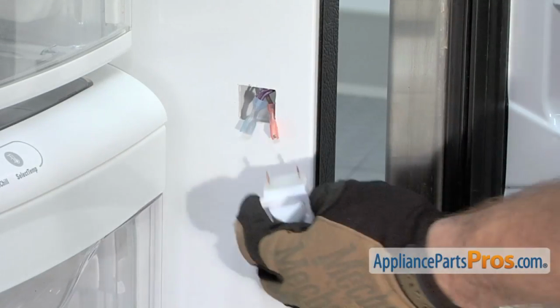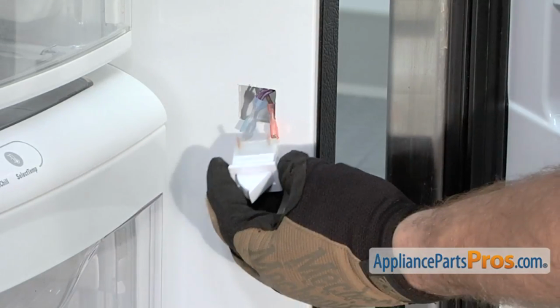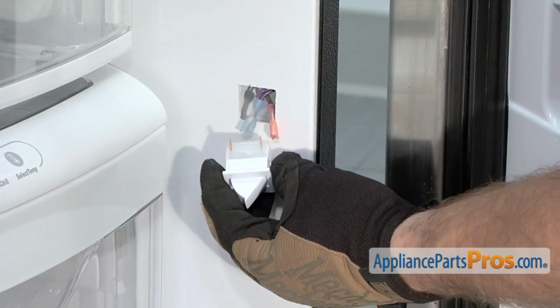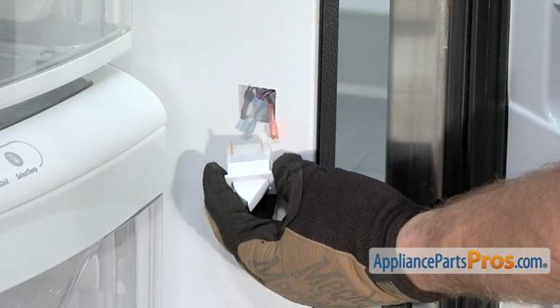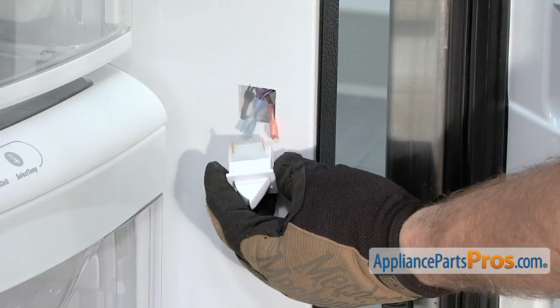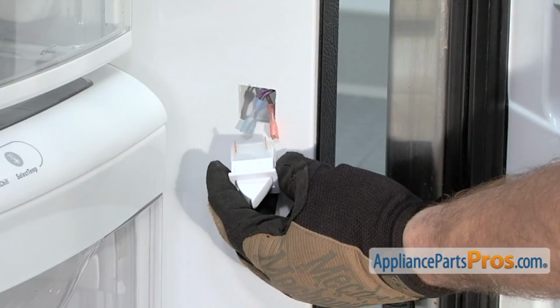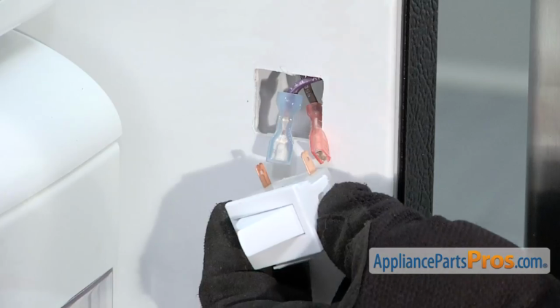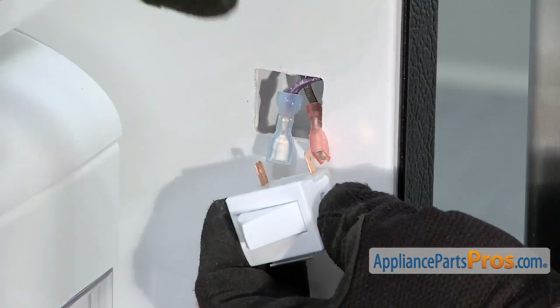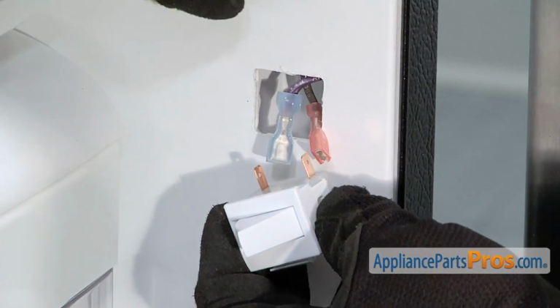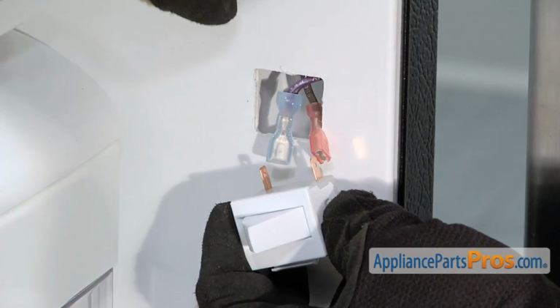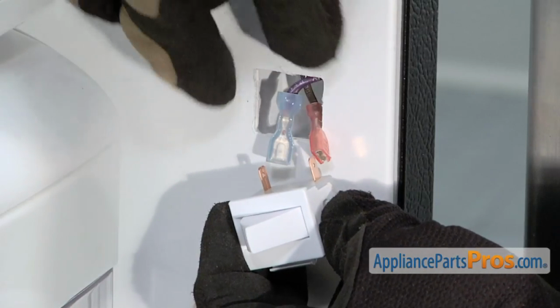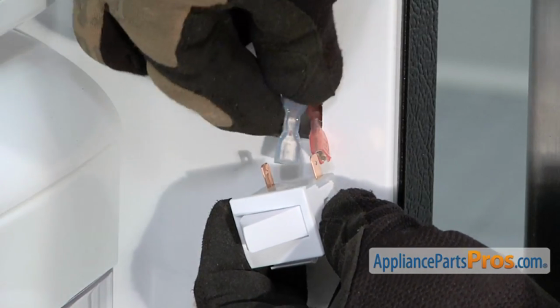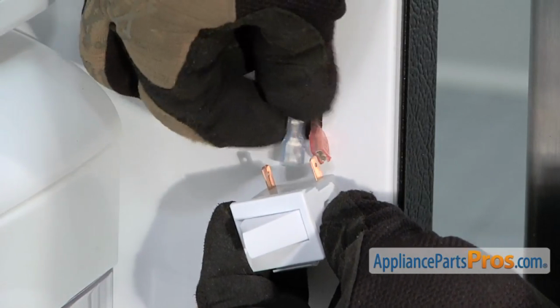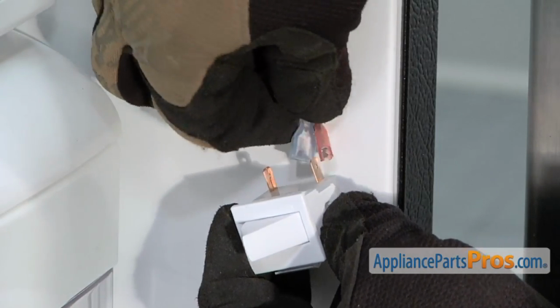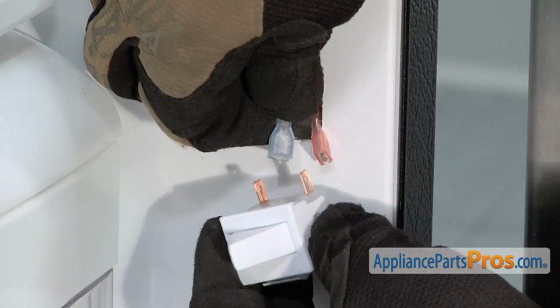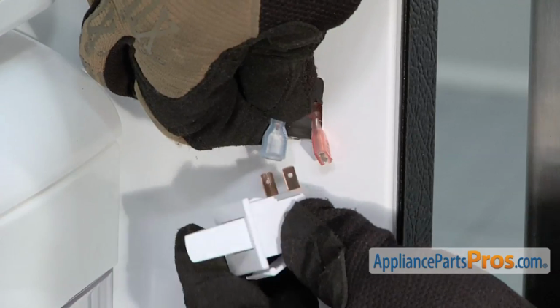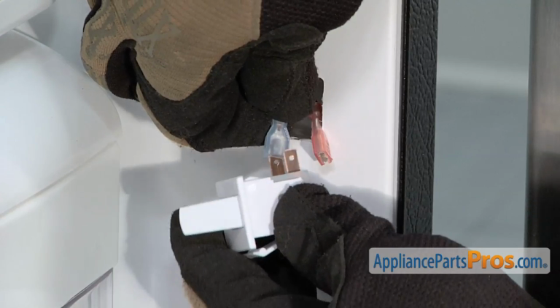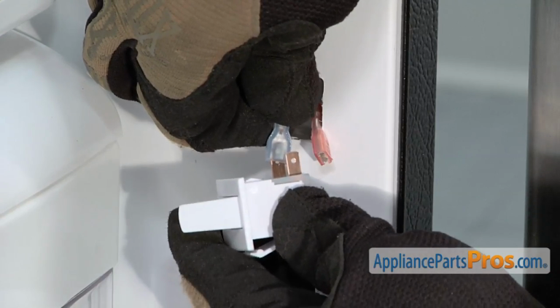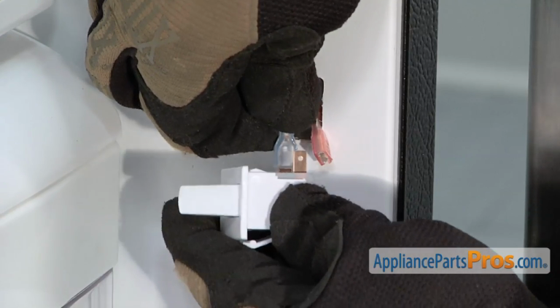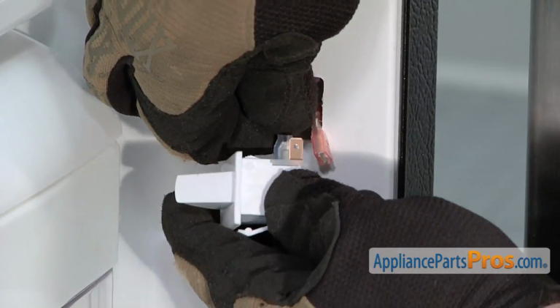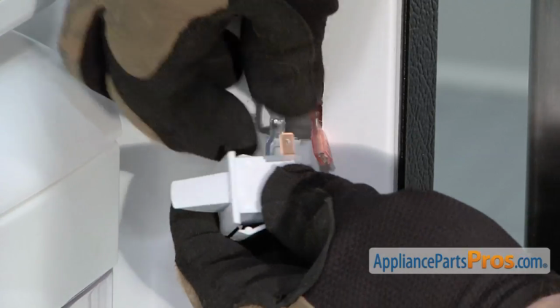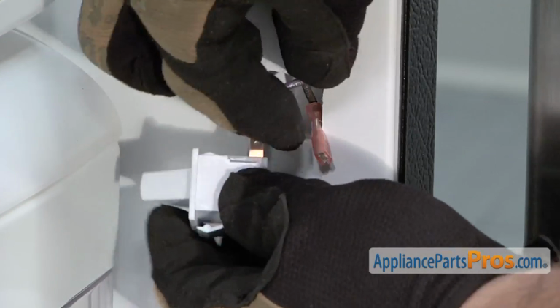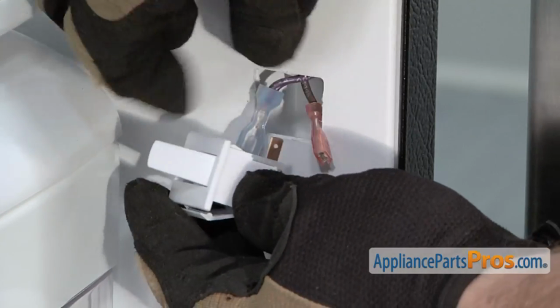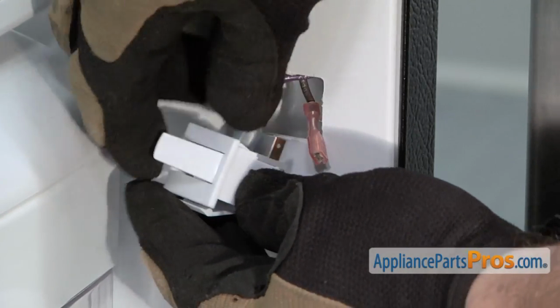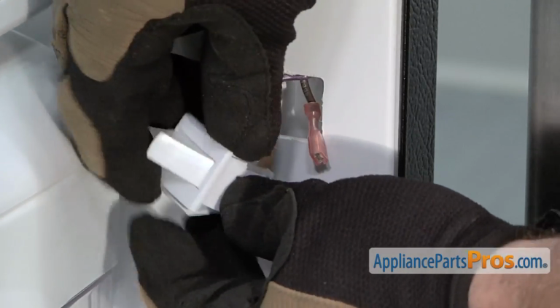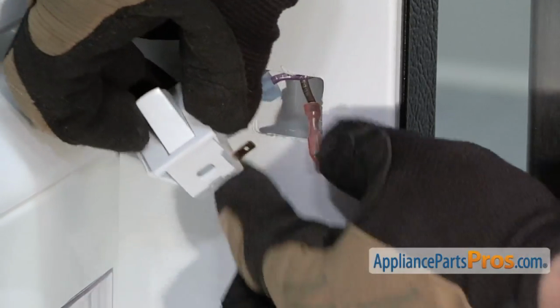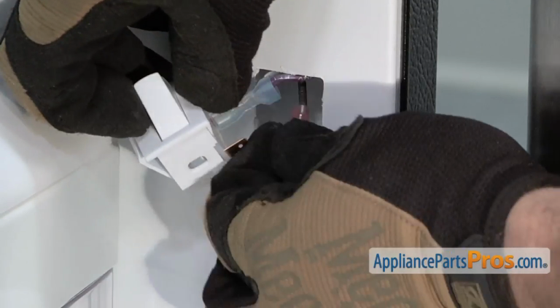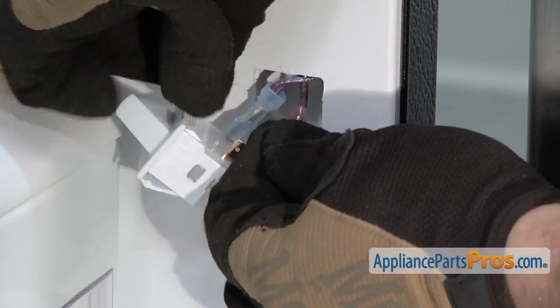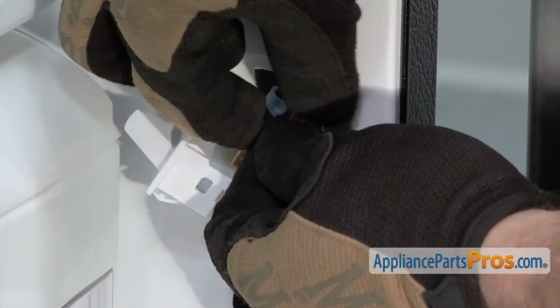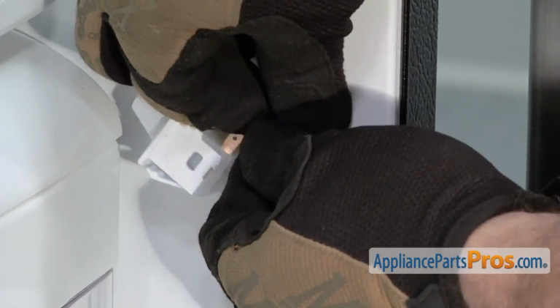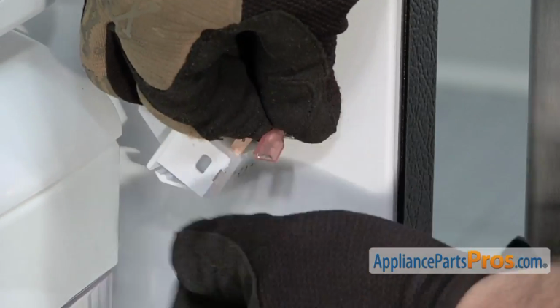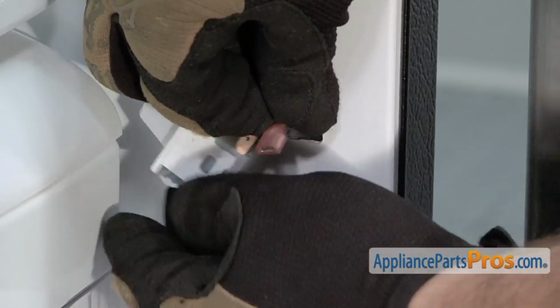Now we can install the new light switch. All we have to do is reconnect the wires to the same position they were and then we can snap the light switch back into the refrigerator liner.